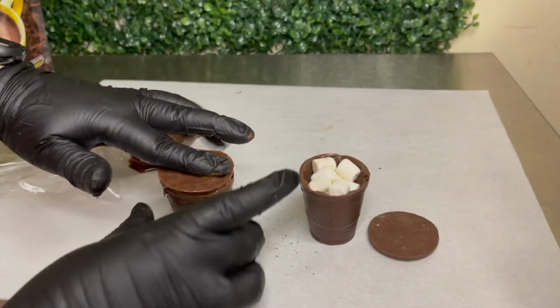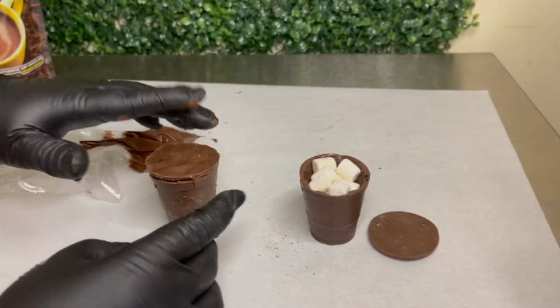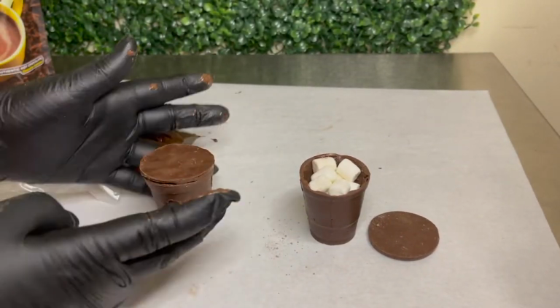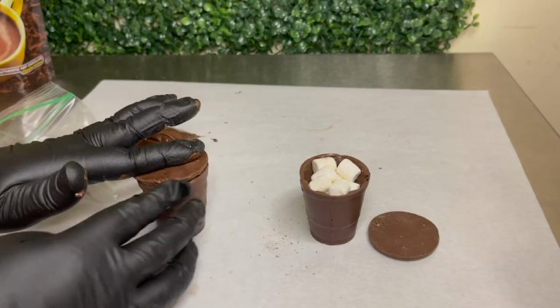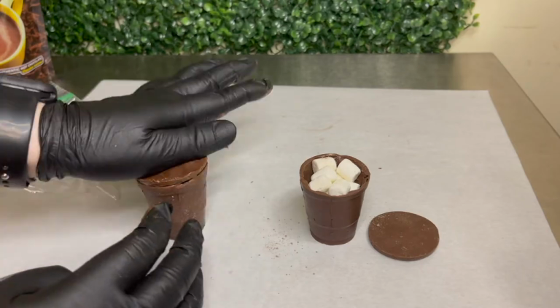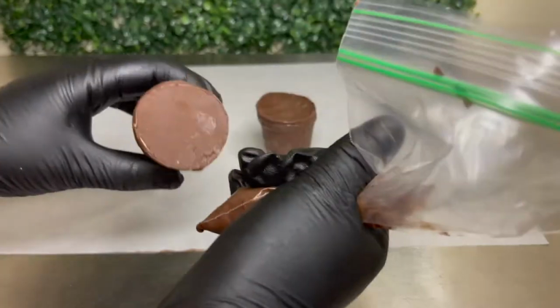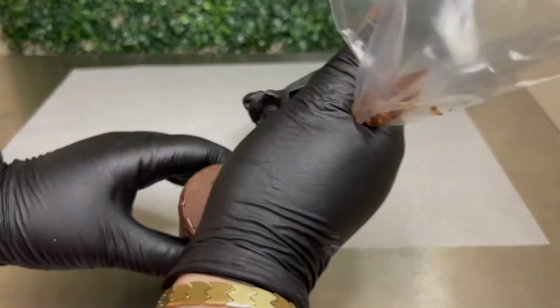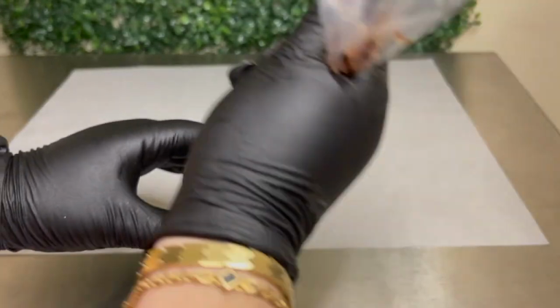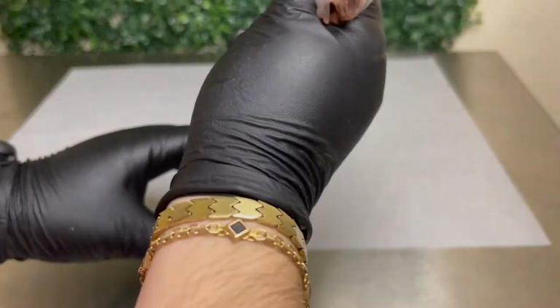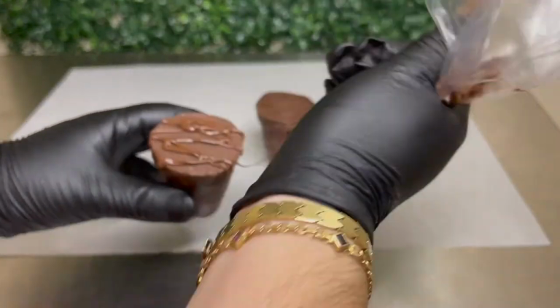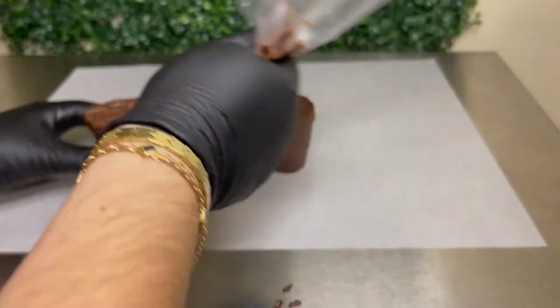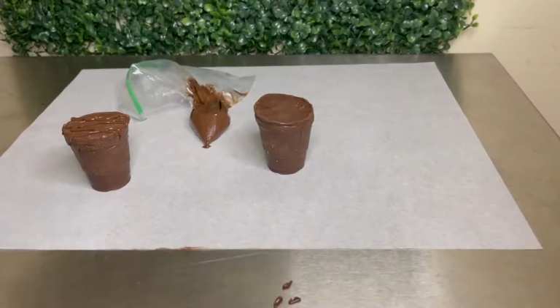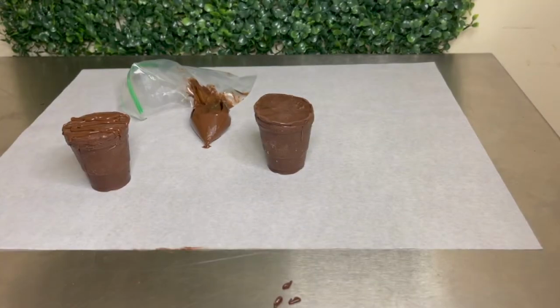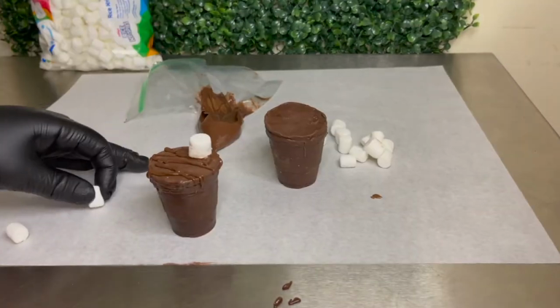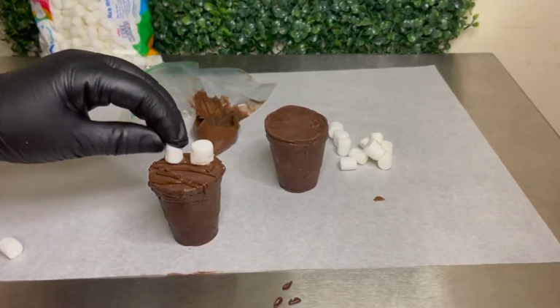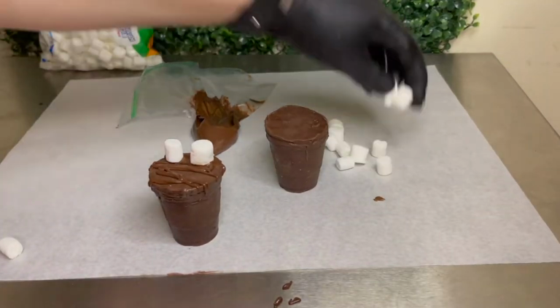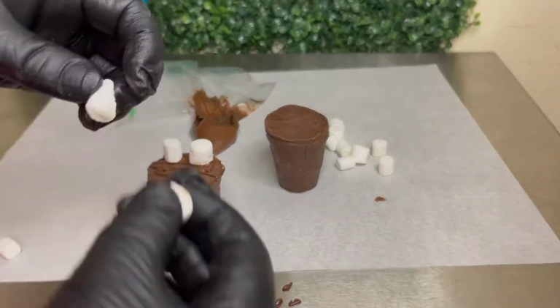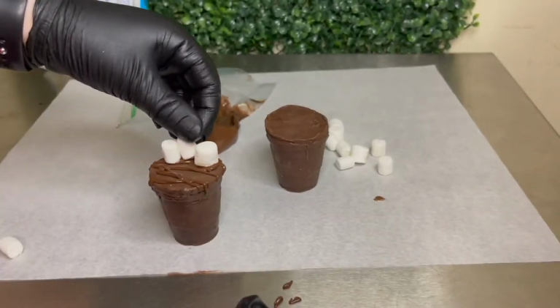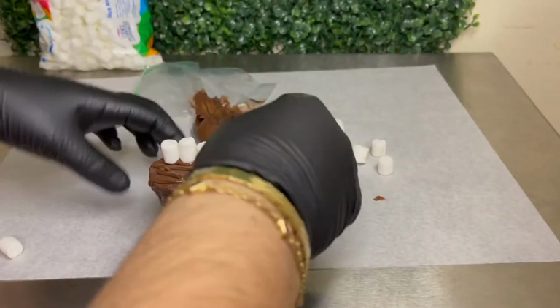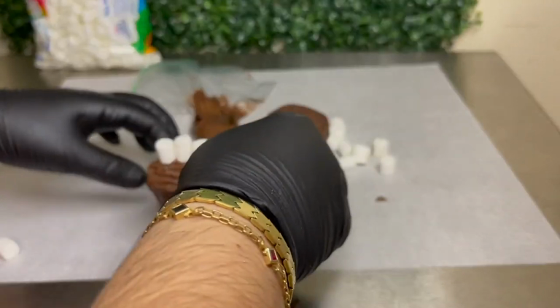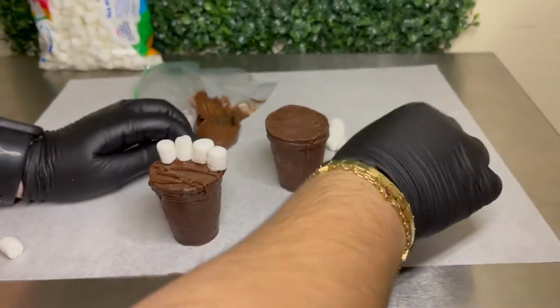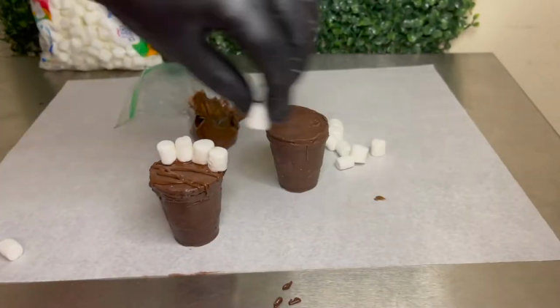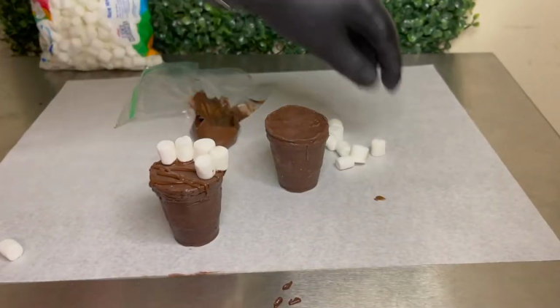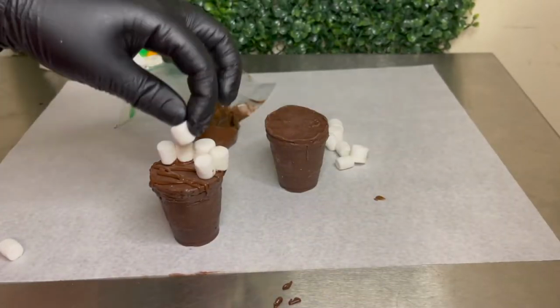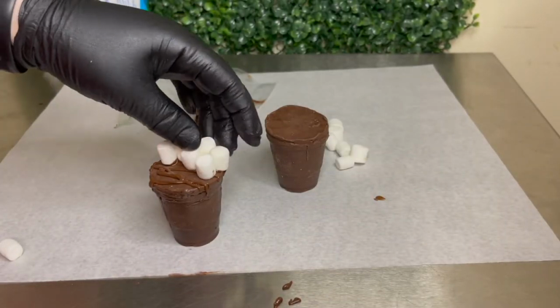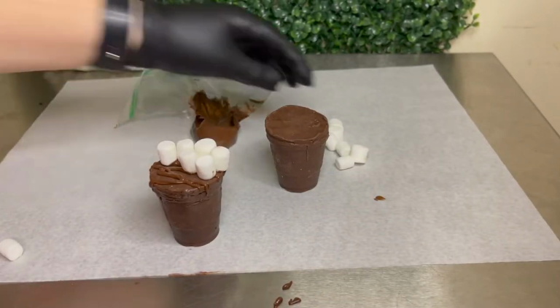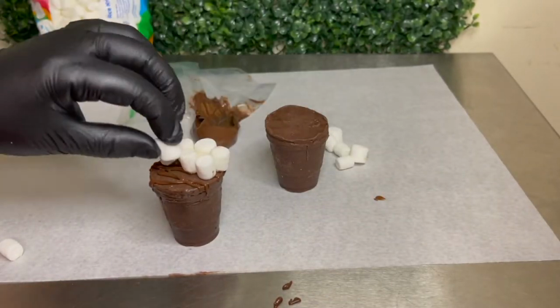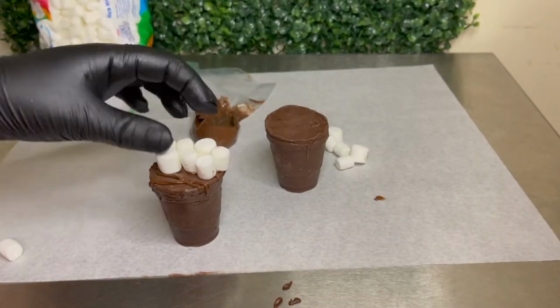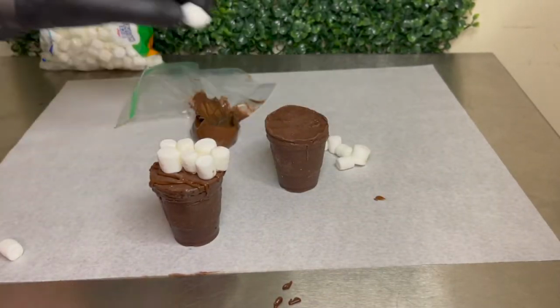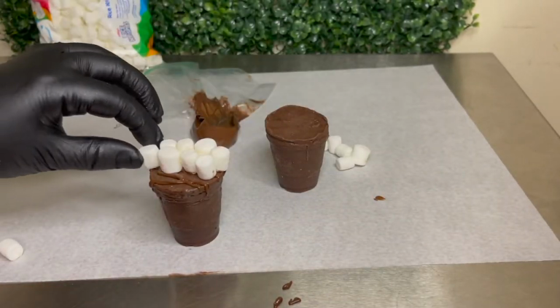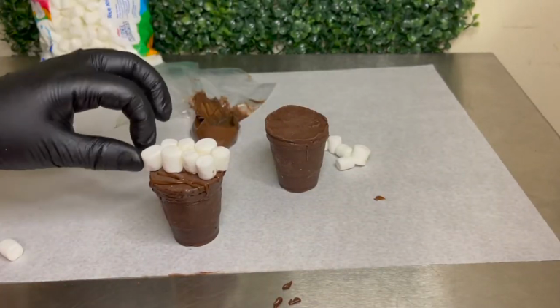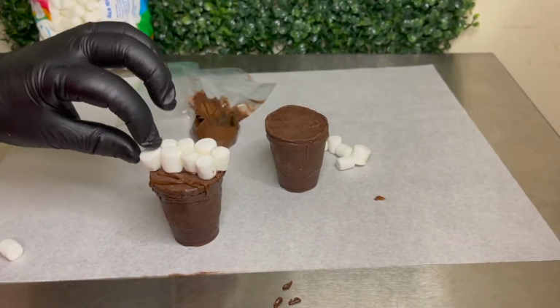With my finger I just cleaned it up a little bit, and then I added some chocolate at the top so I'd be able to add my marshmallows.